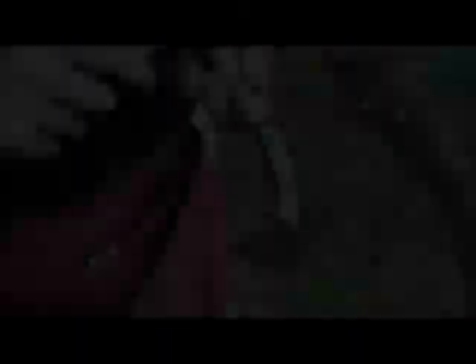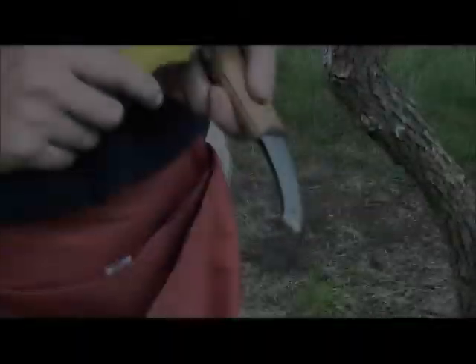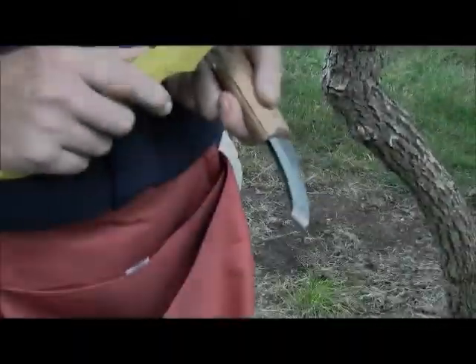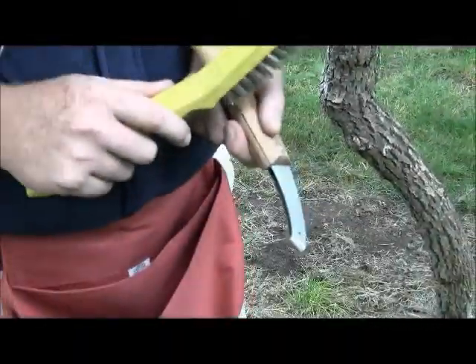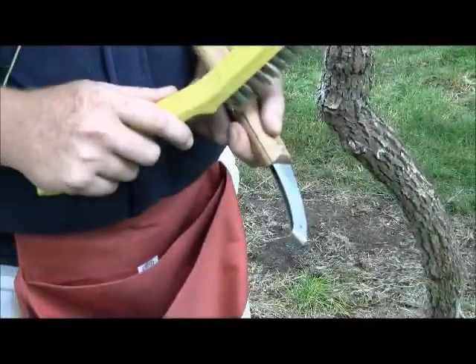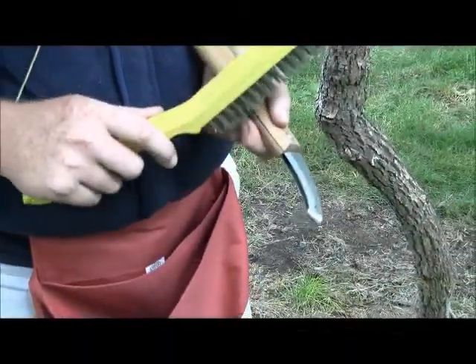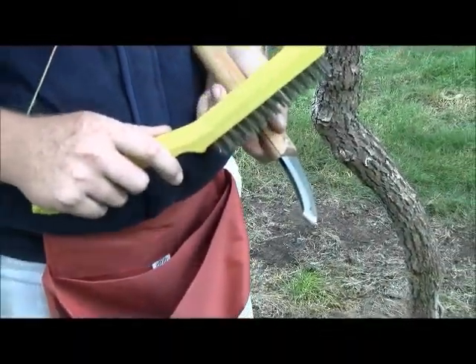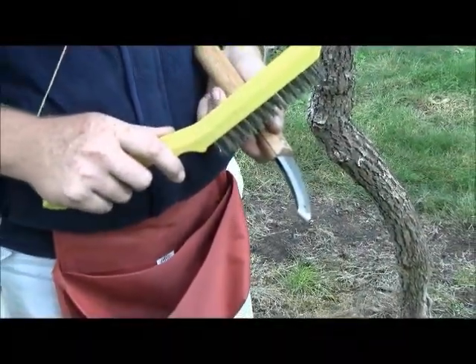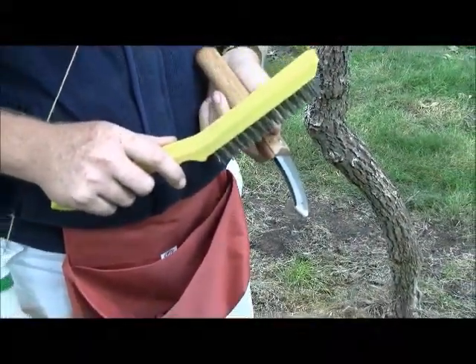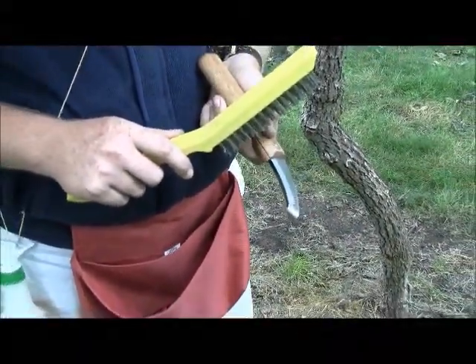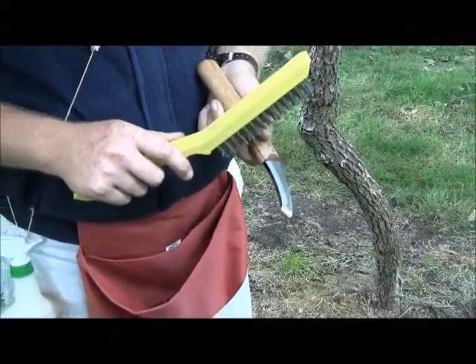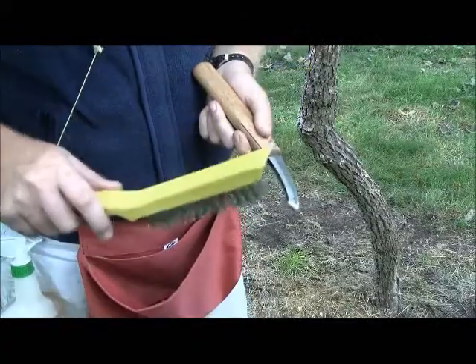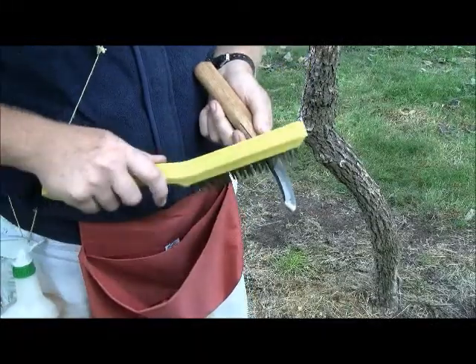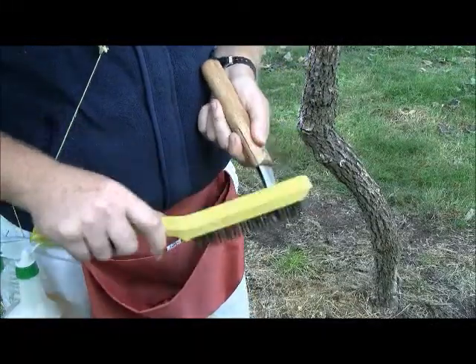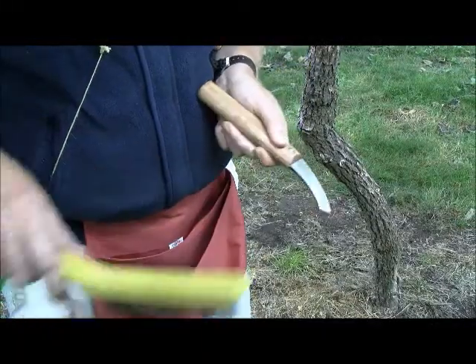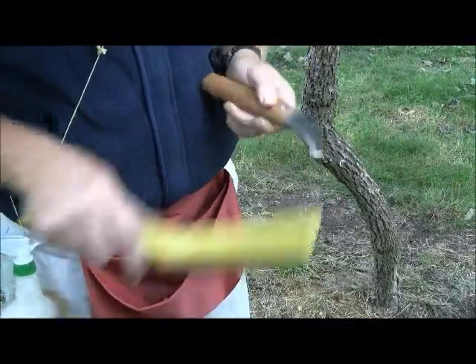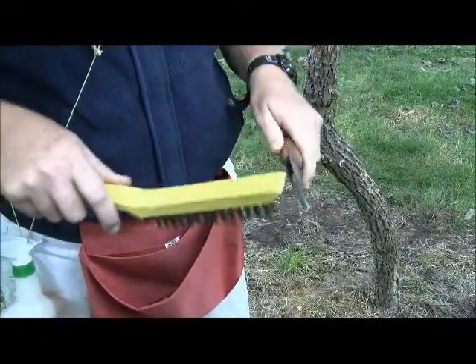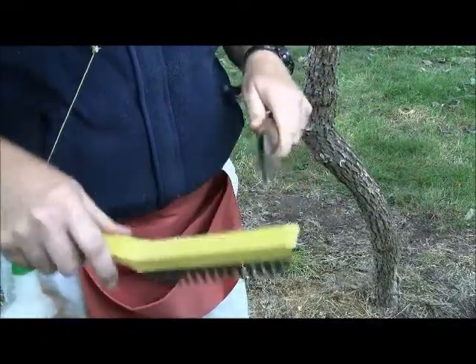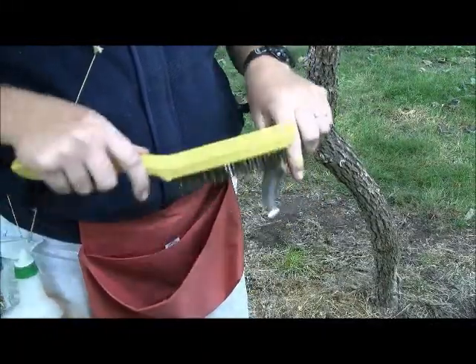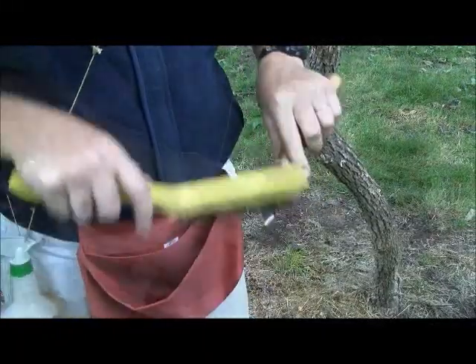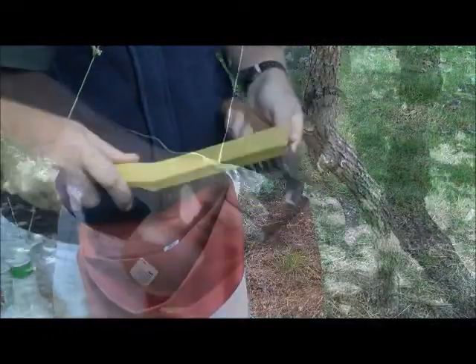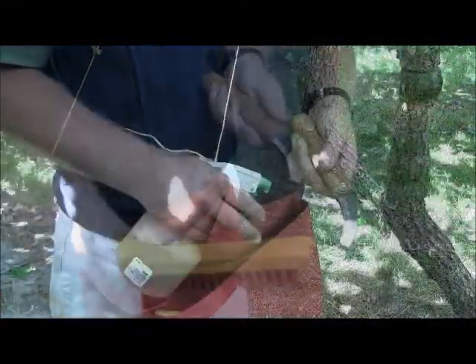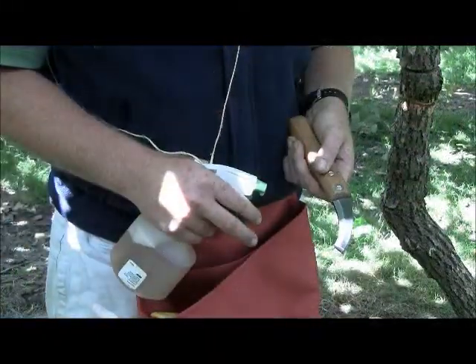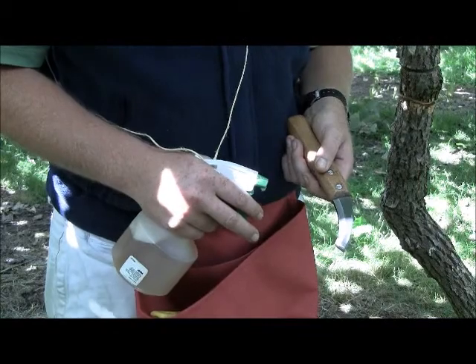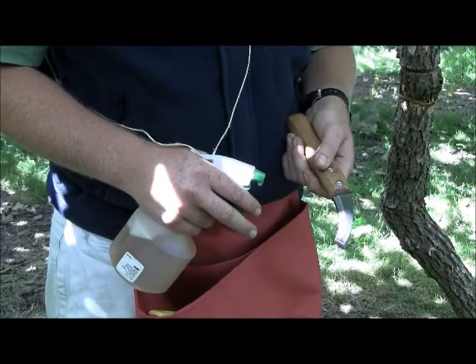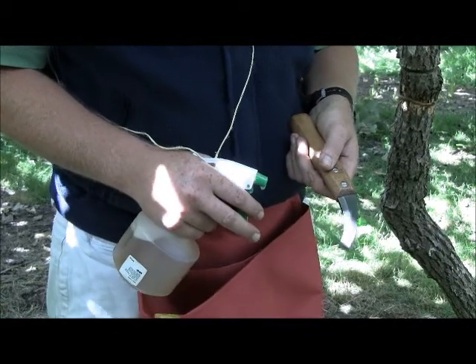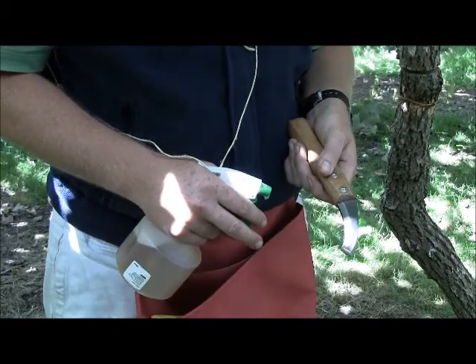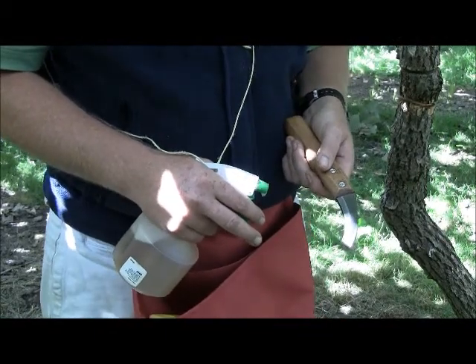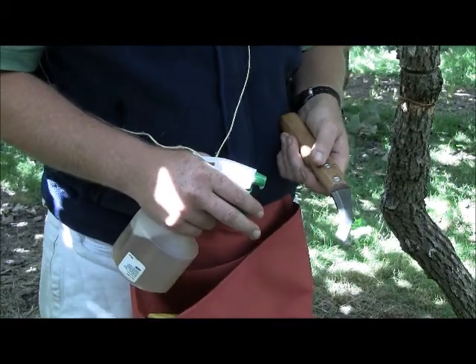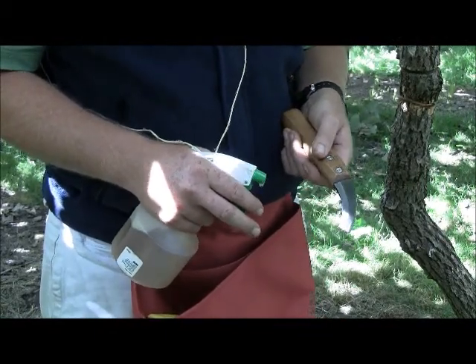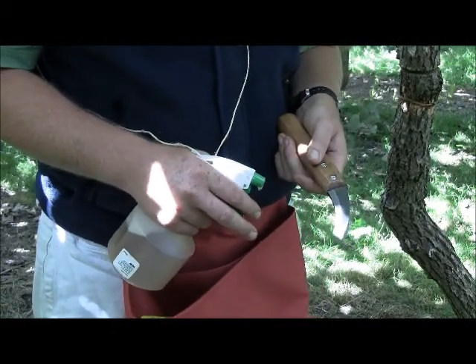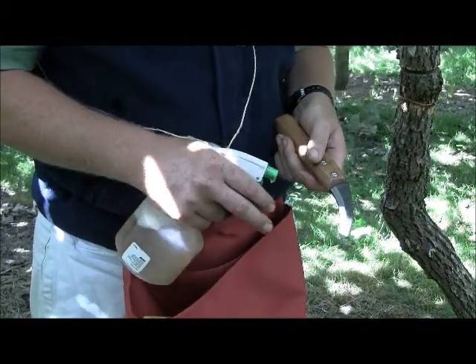Once the girdling is complete we need to ensure that all plant materials are removed from the tool. I use a wire brush to remove all those materials. In addition to cleaning the tool with a wire brush I also apply a protecting spray.